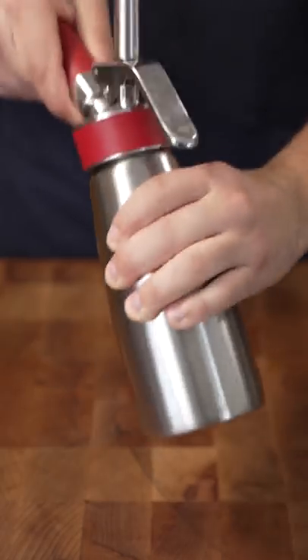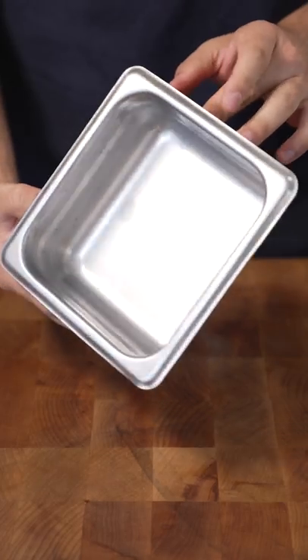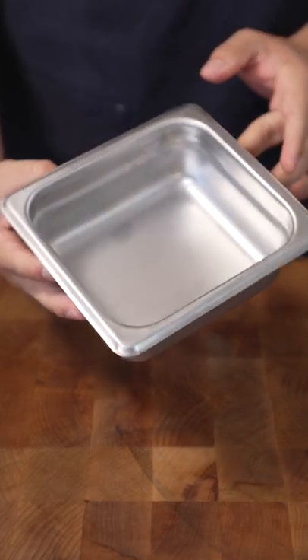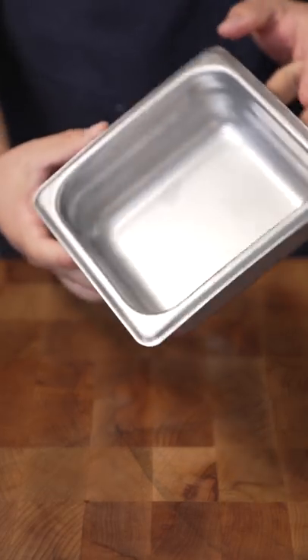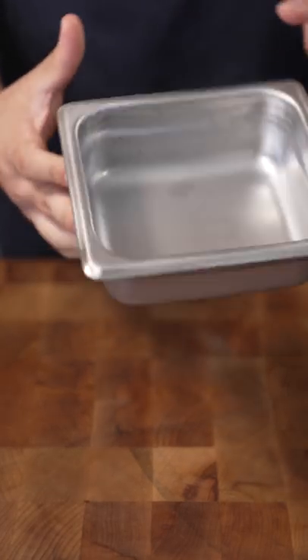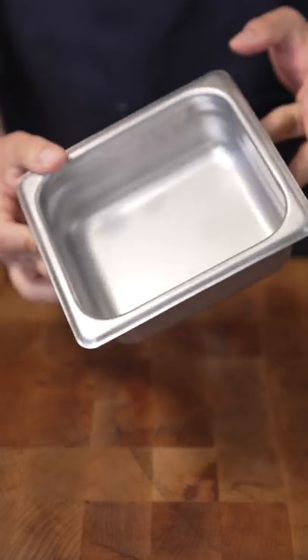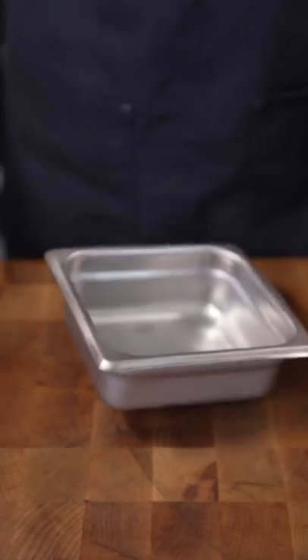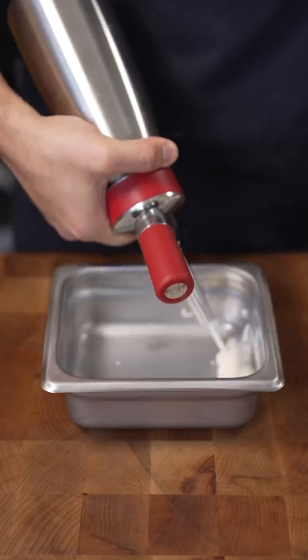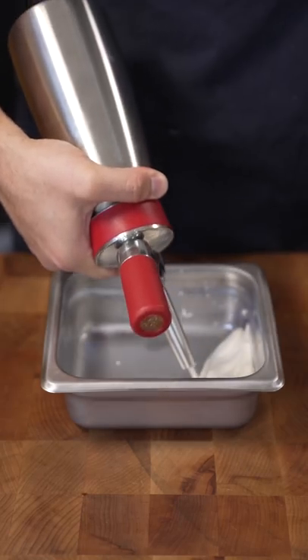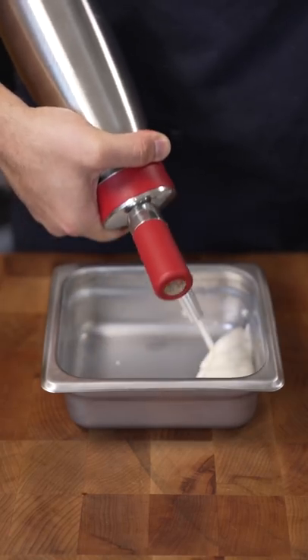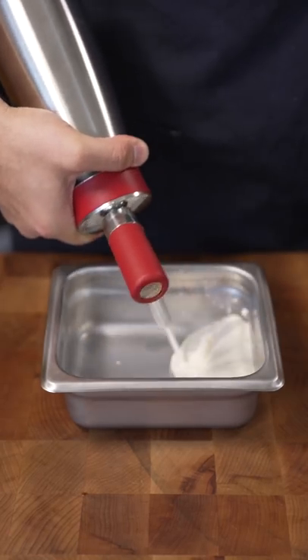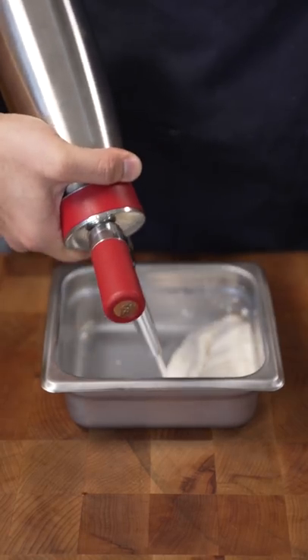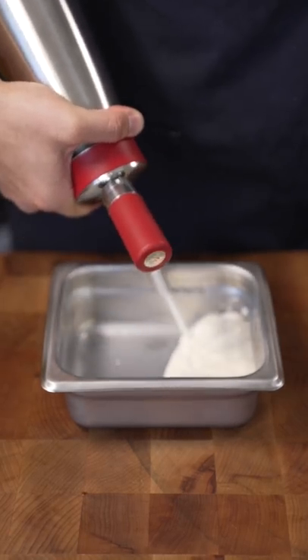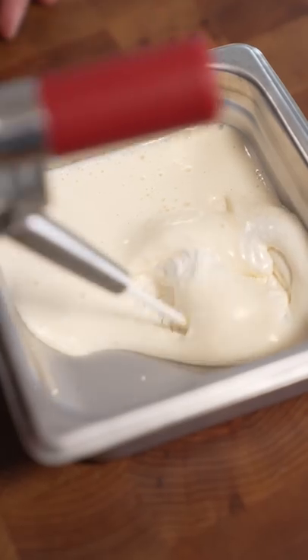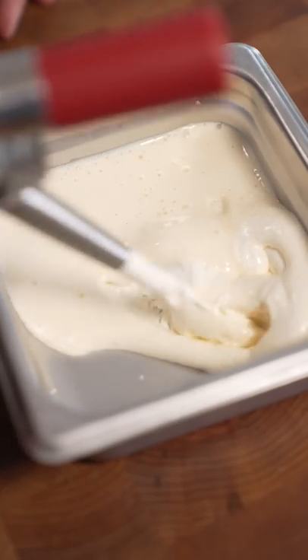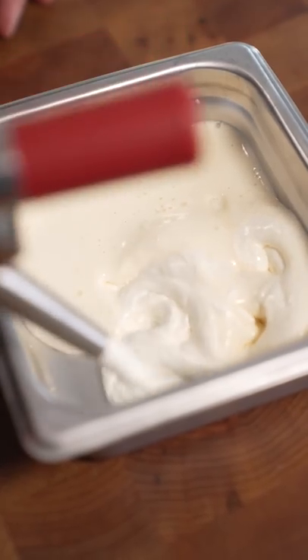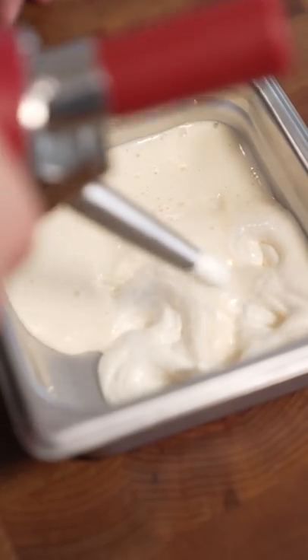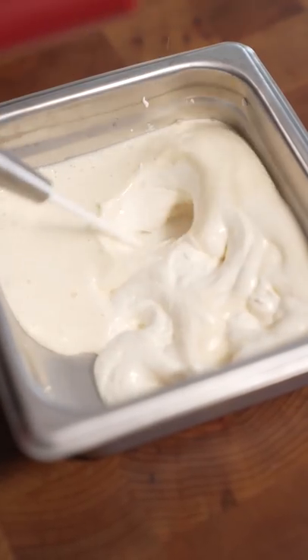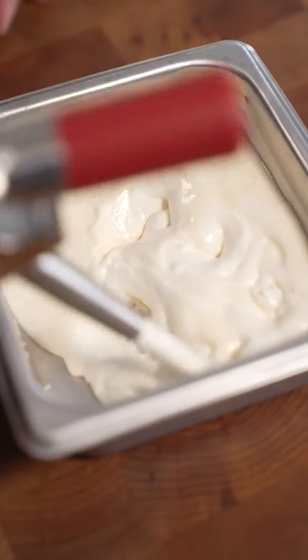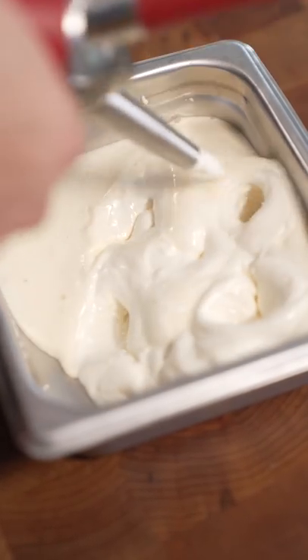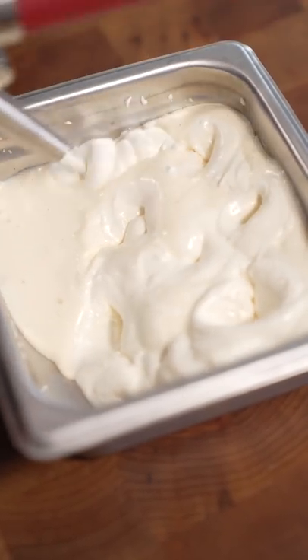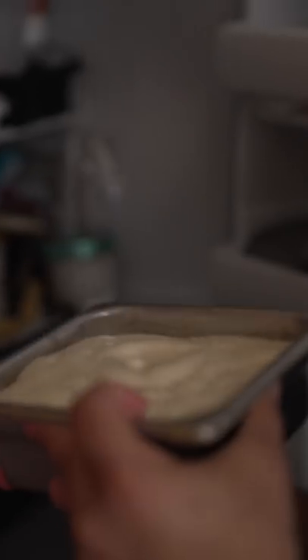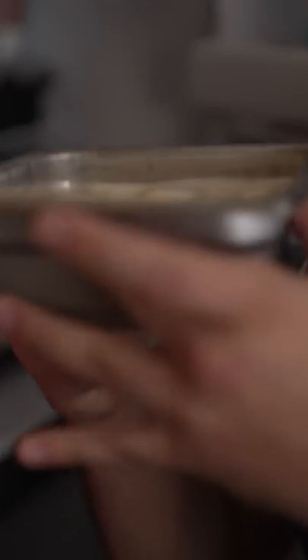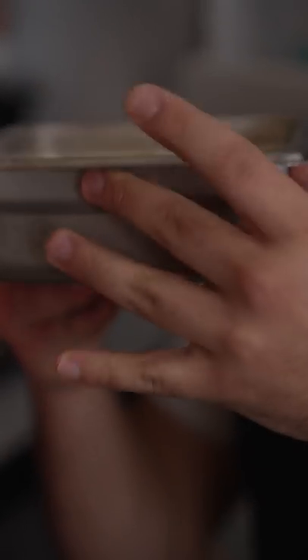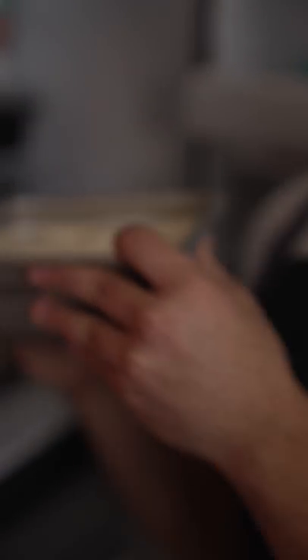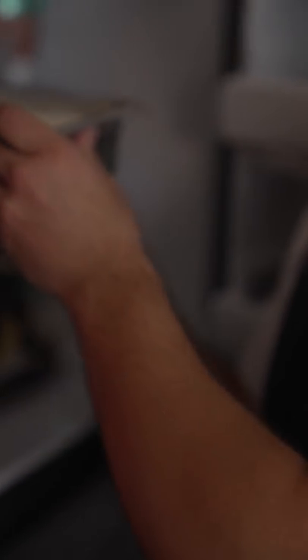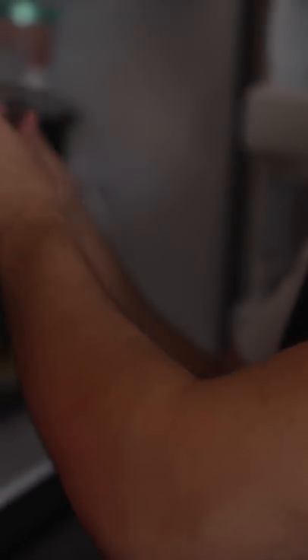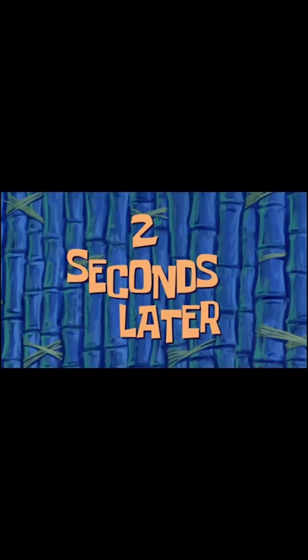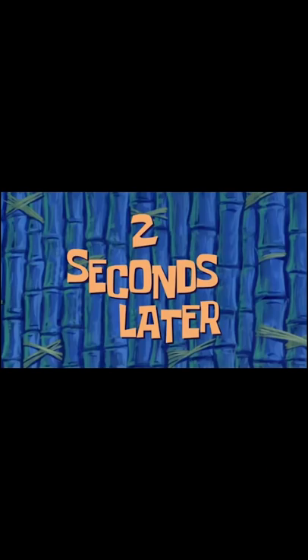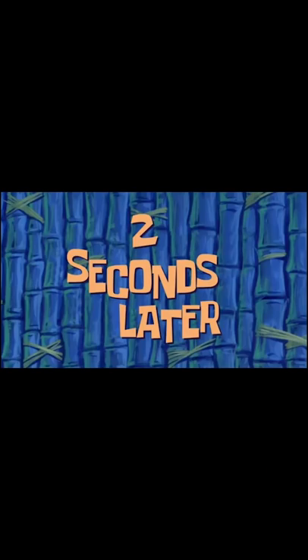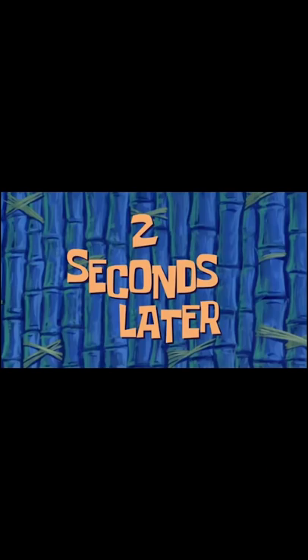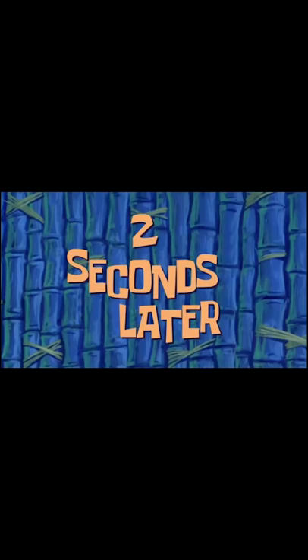Take a cold container and just toss this into the freezer. Two seconds later.